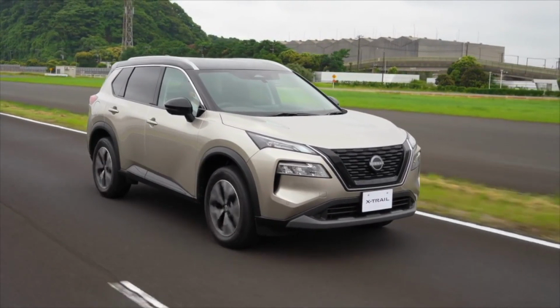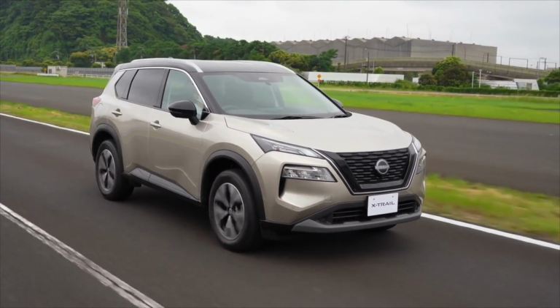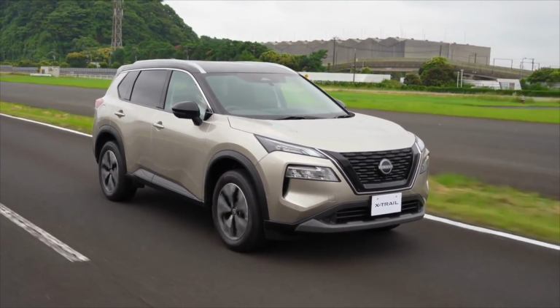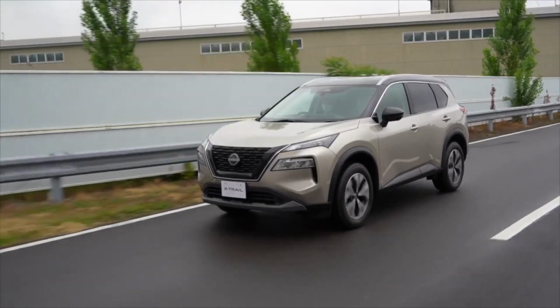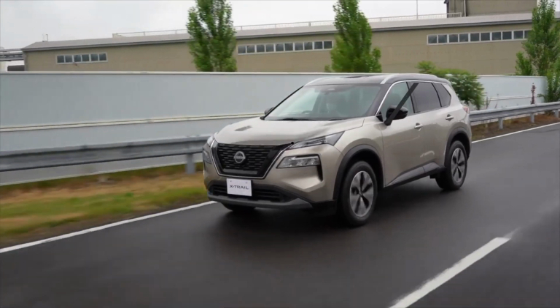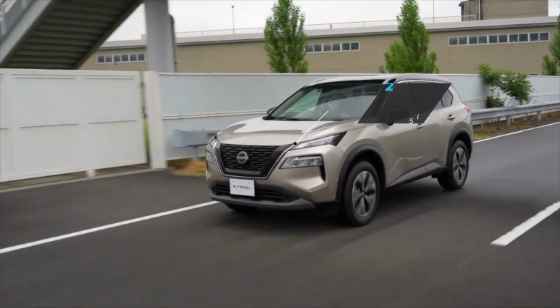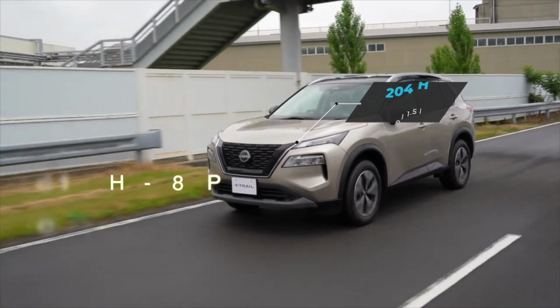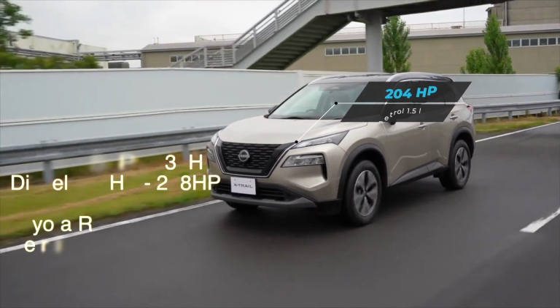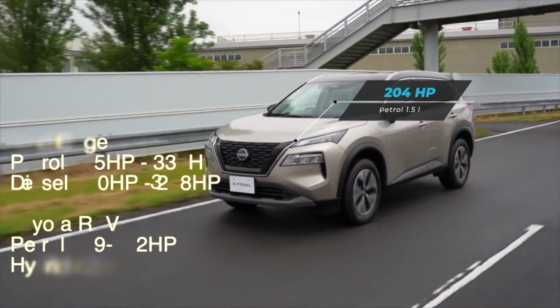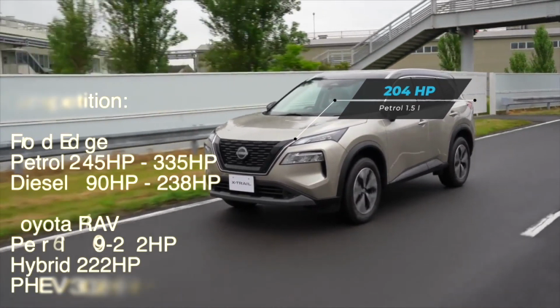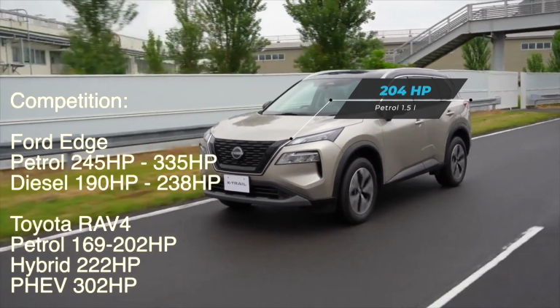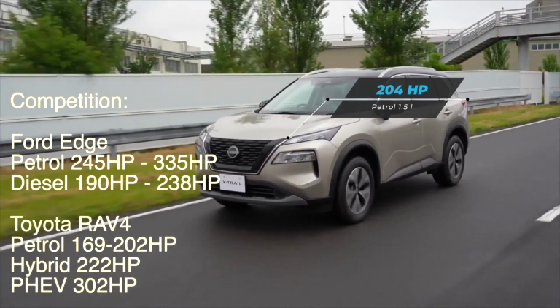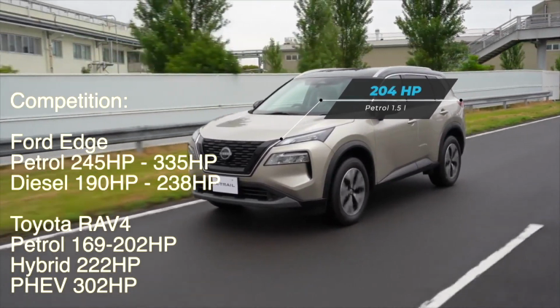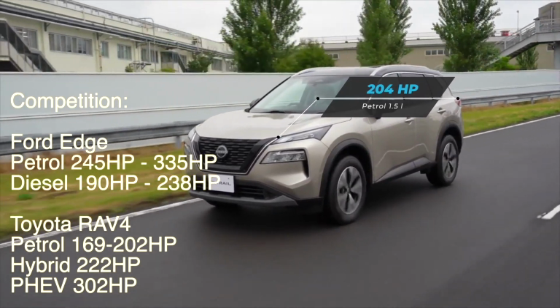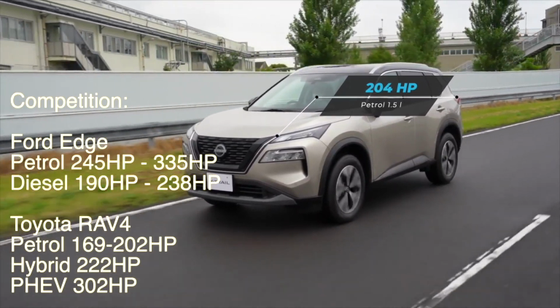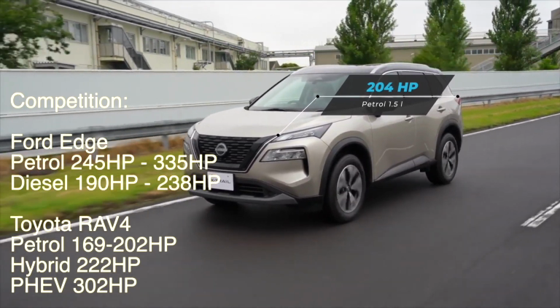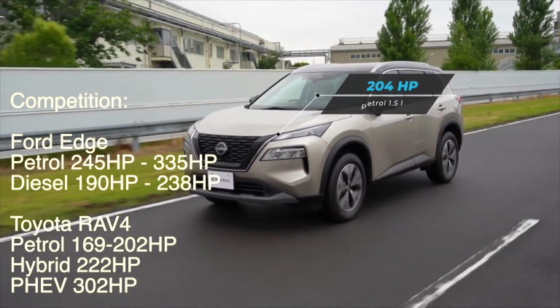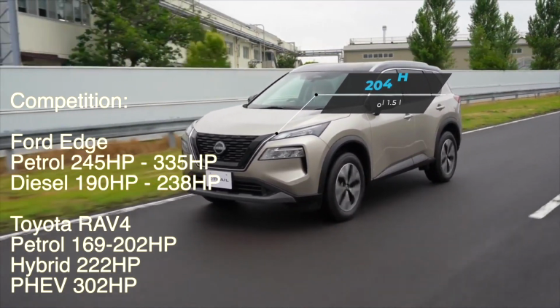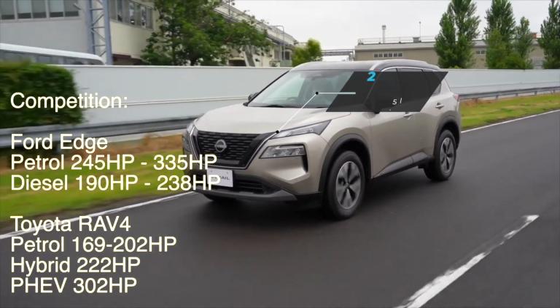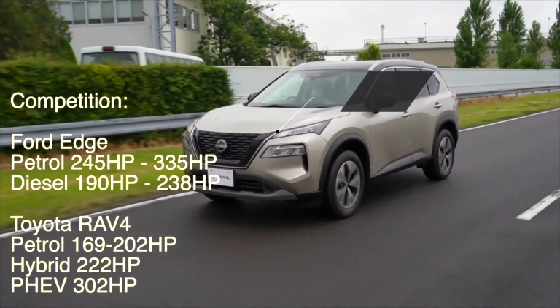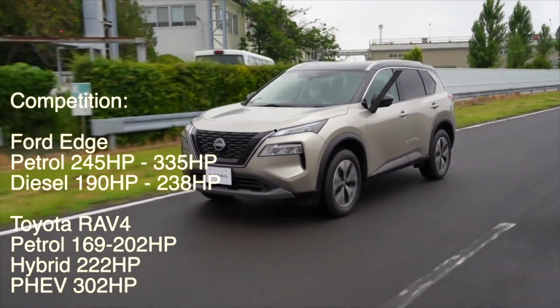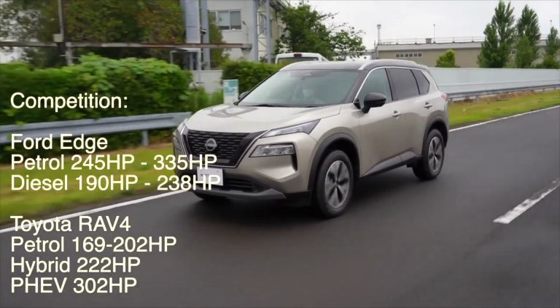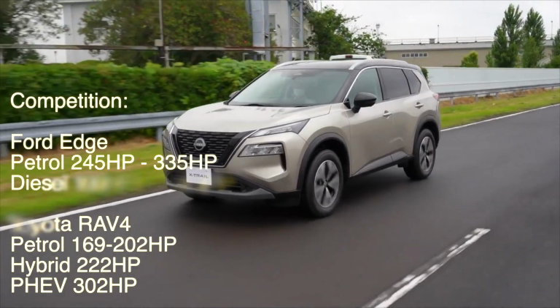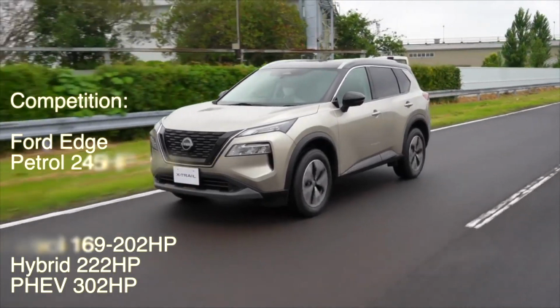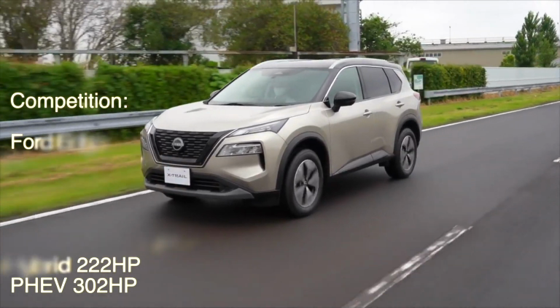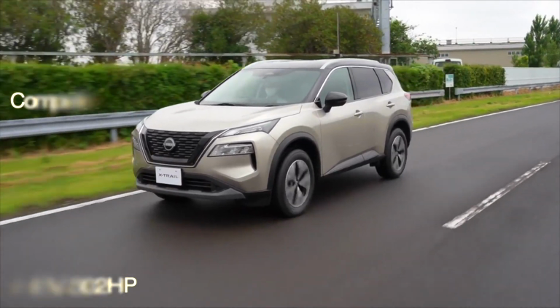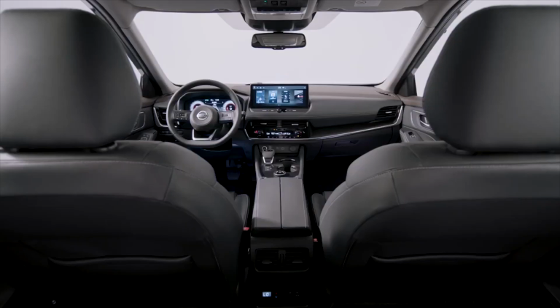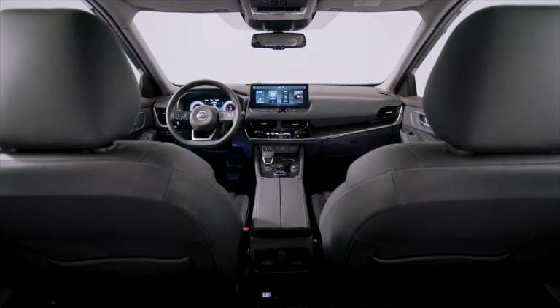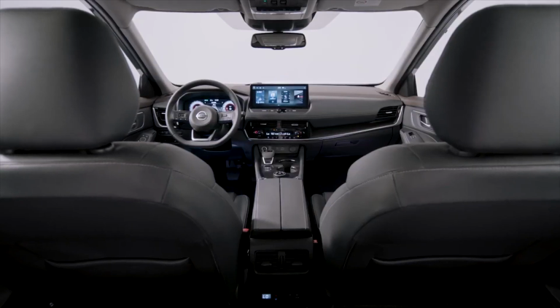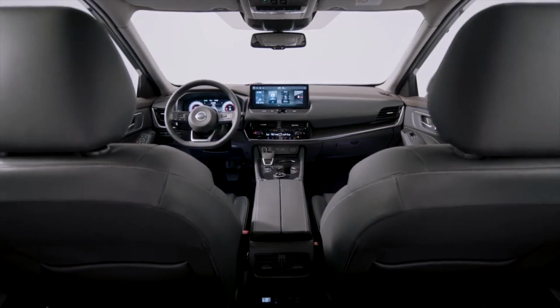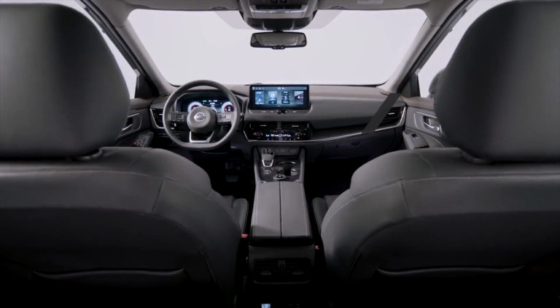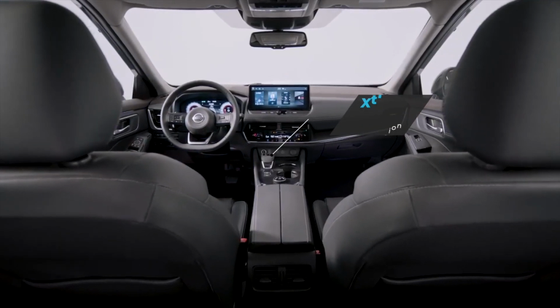The Nissan X-Trail comes with a 1.5-liter three-cylinder engine that produces 201 hp and 225 lb-ft of torque. This engine is paired with a CVT transmission that provides smooth and seamless shifting.